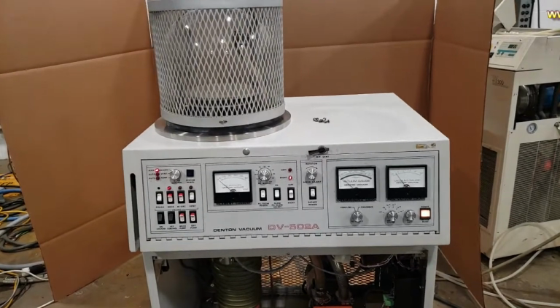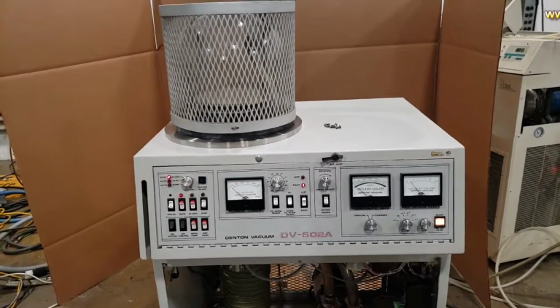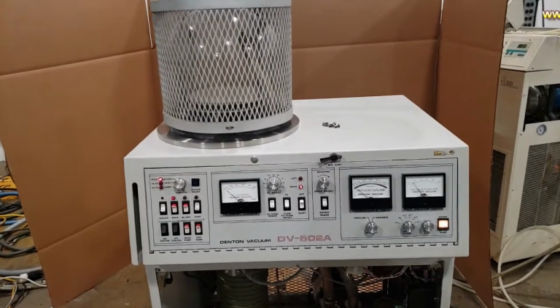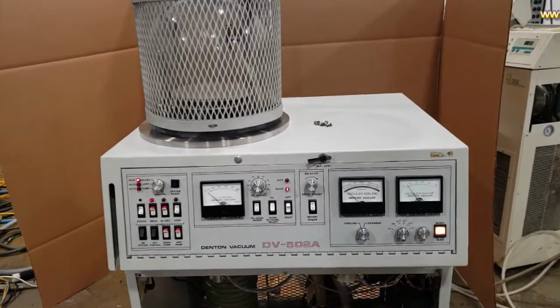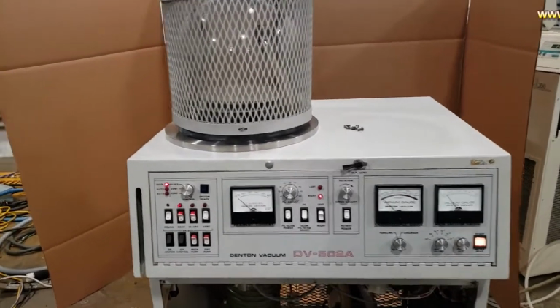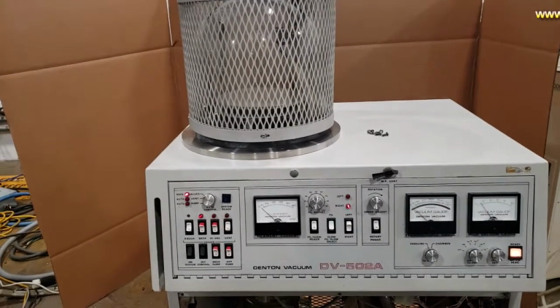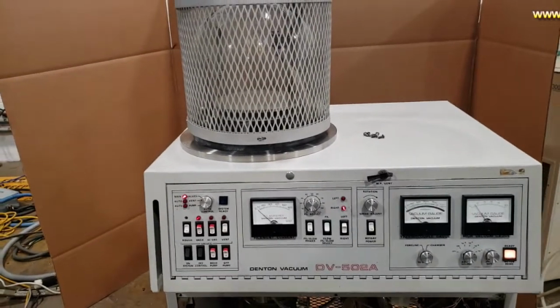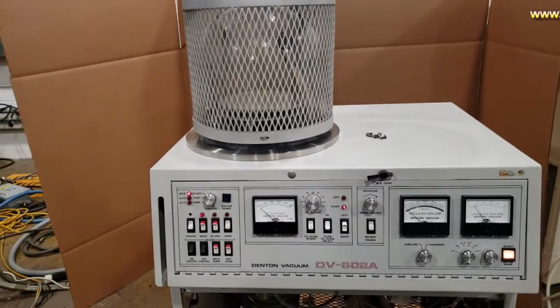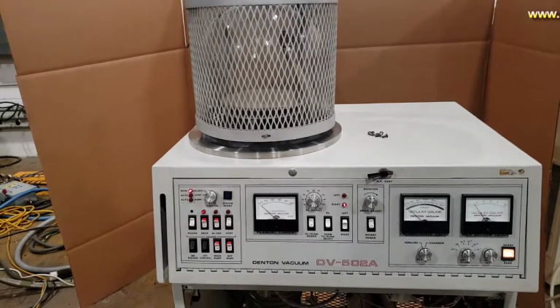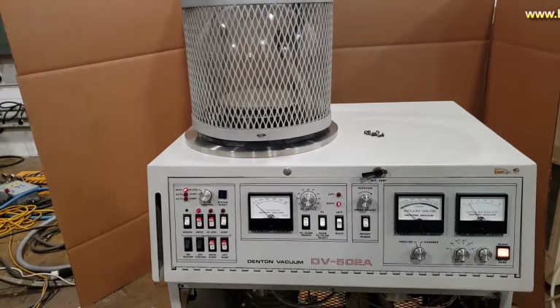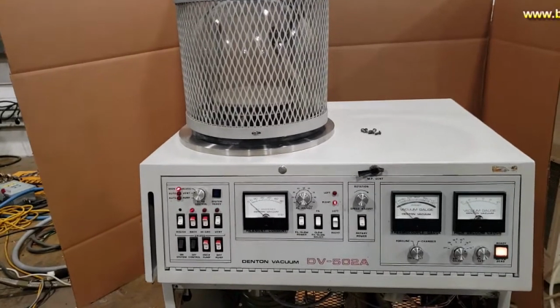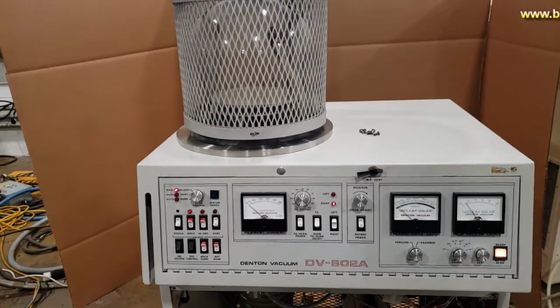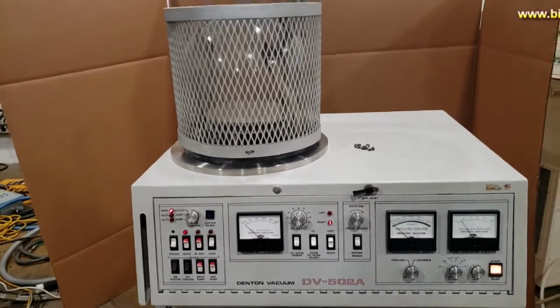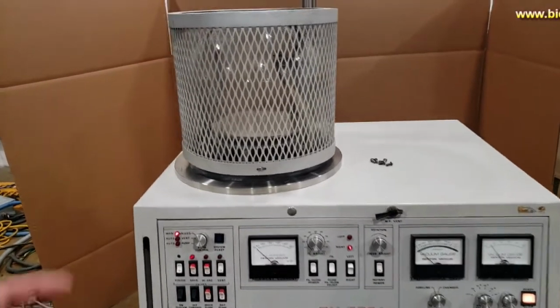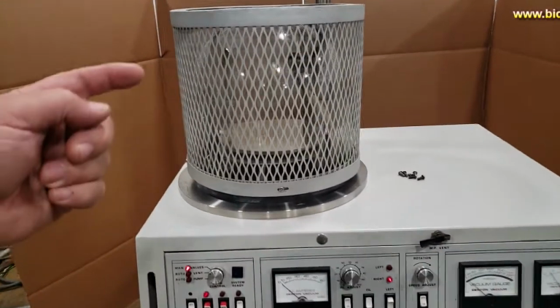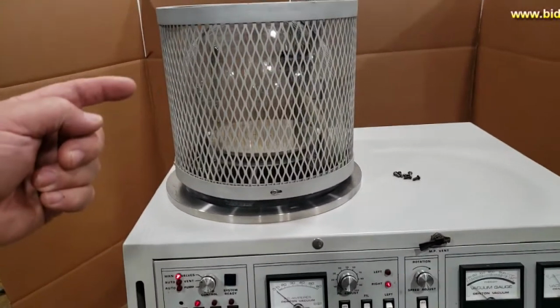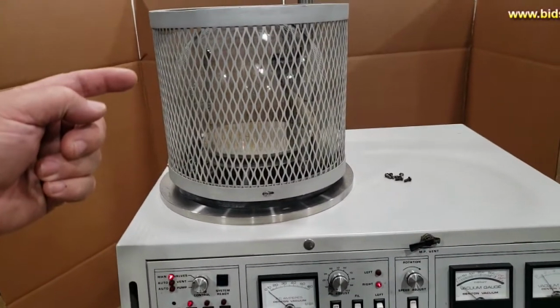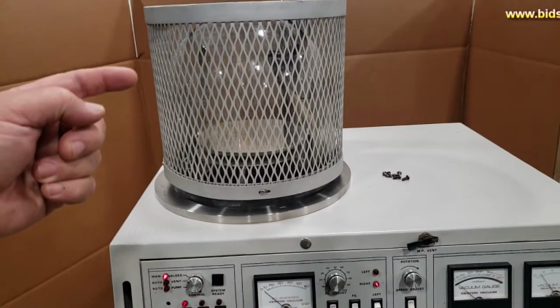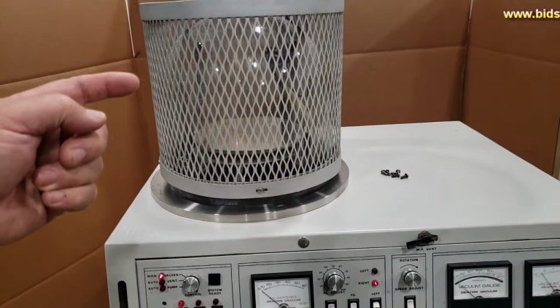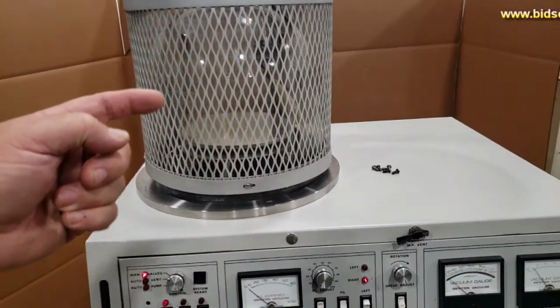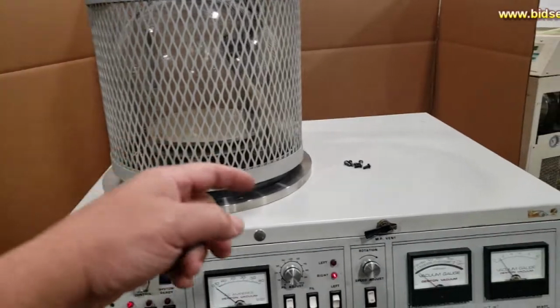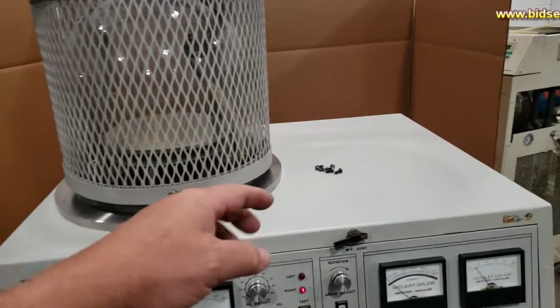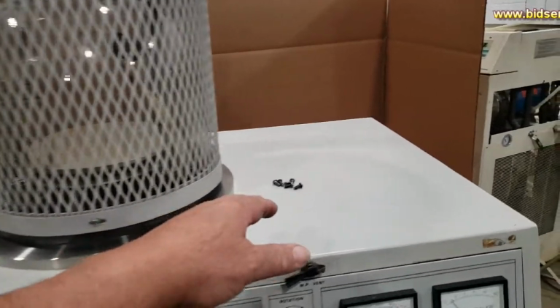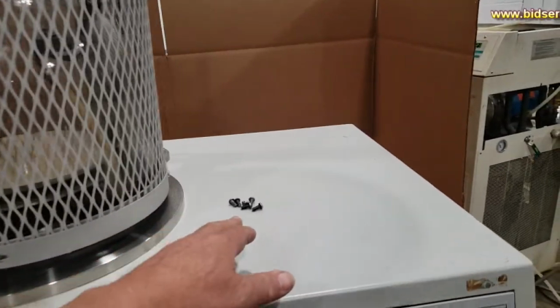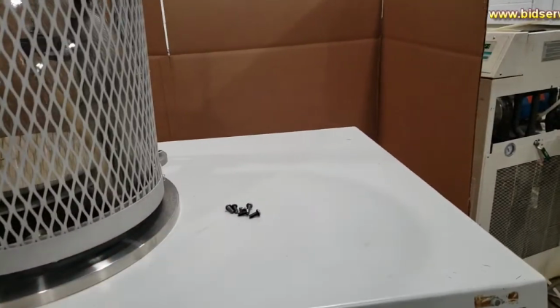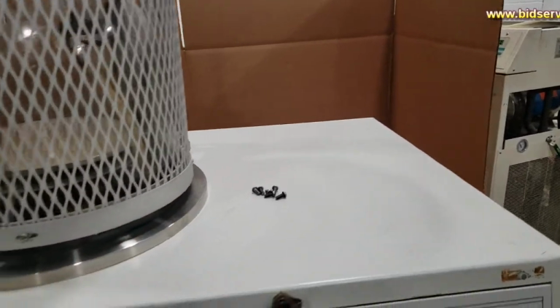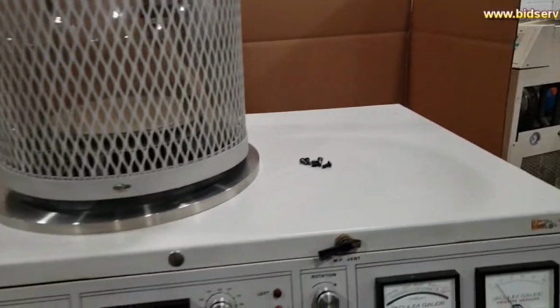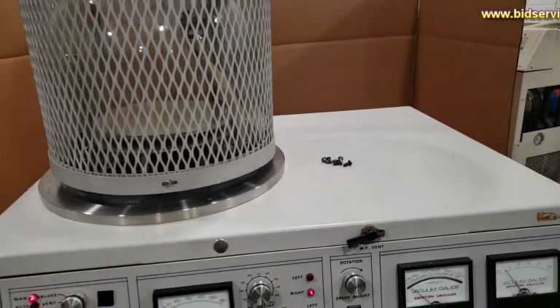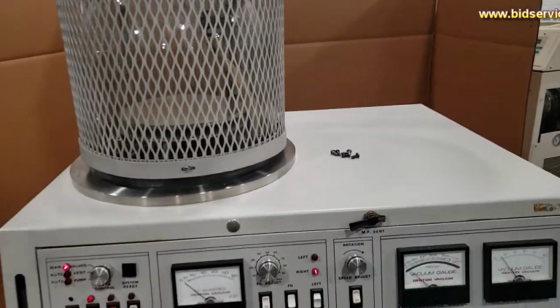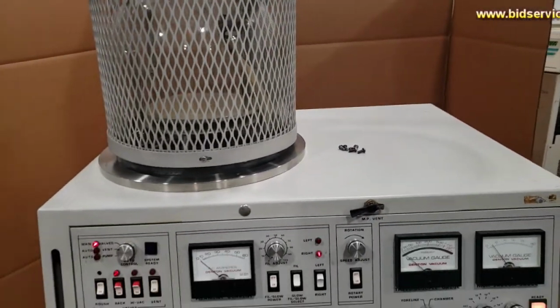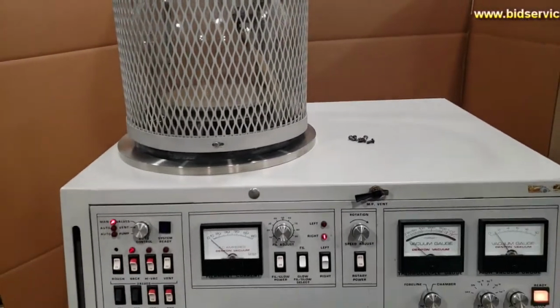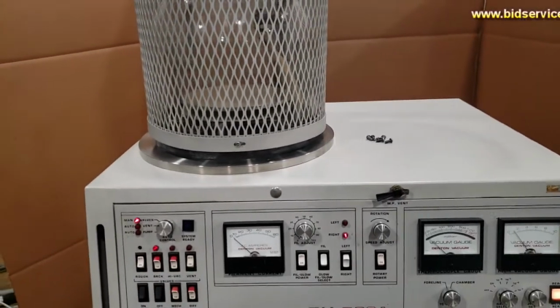This demo here is for the Denton DV502A. Up top here is your bell jar. There are some screws on here that go to the front panel, but I have the front panel open so I can show you underneath.